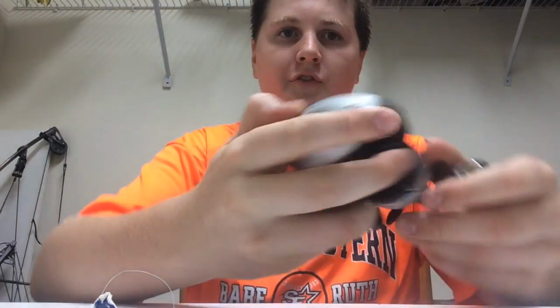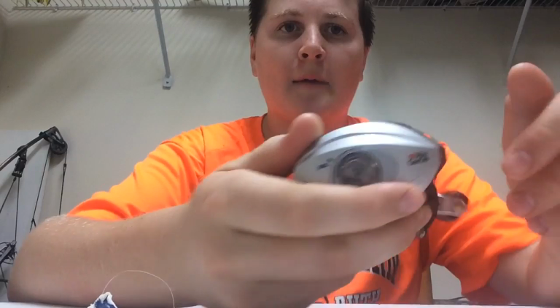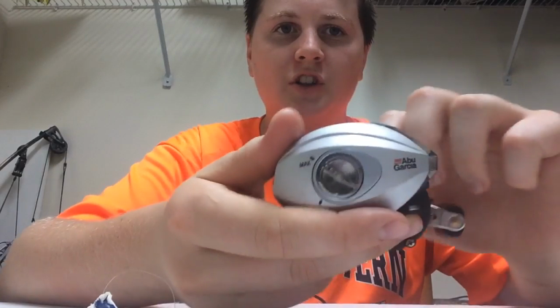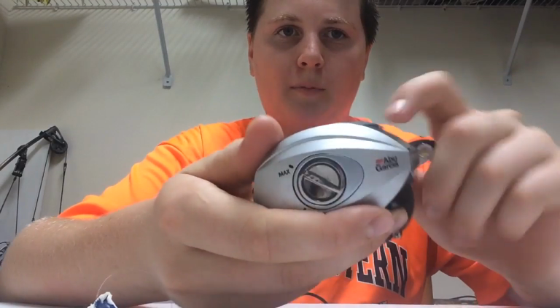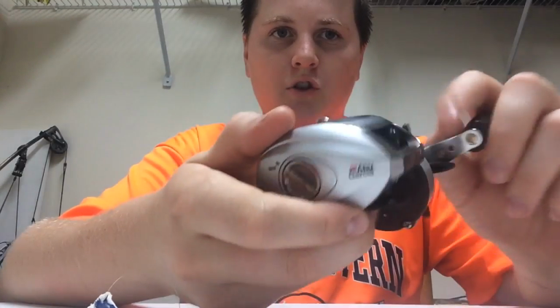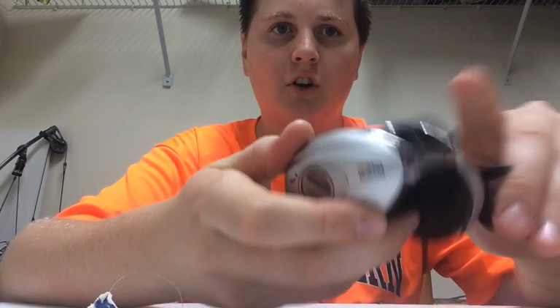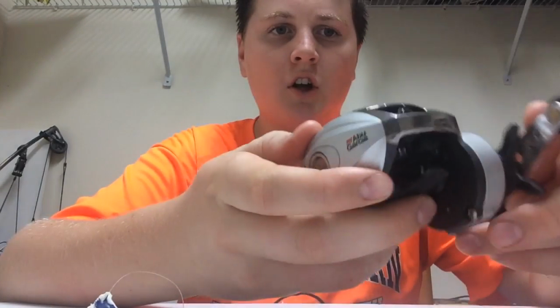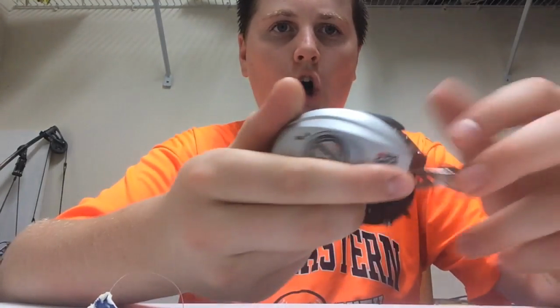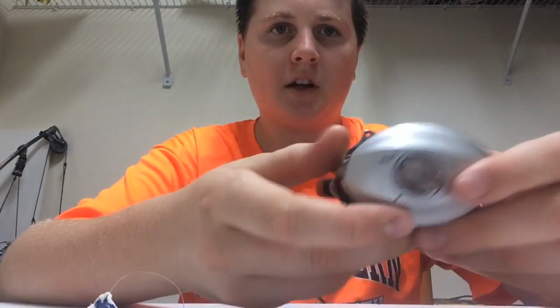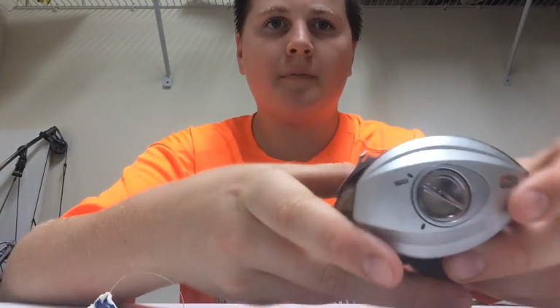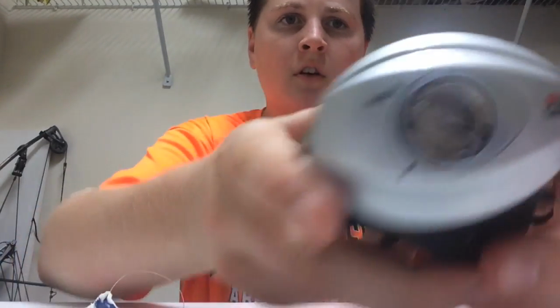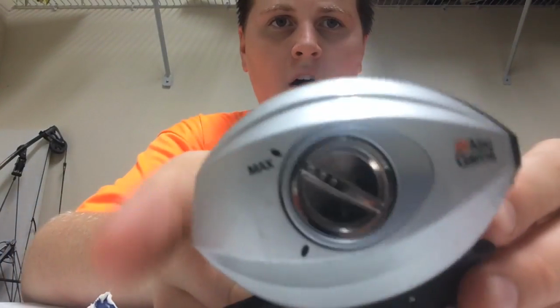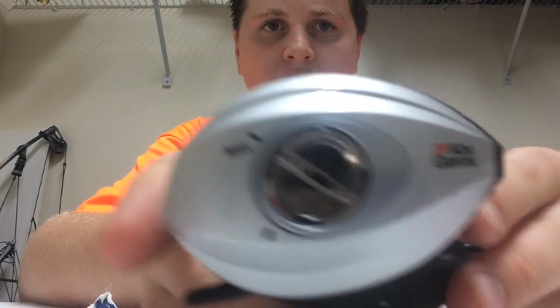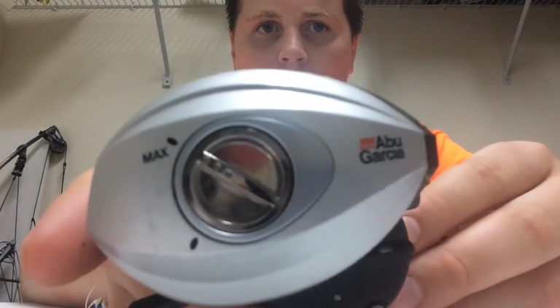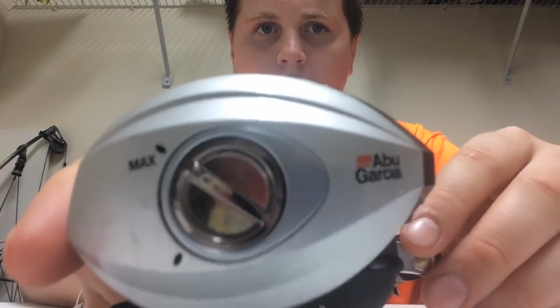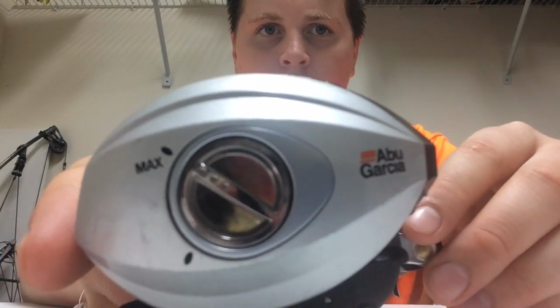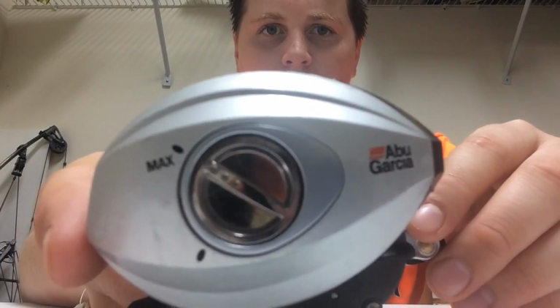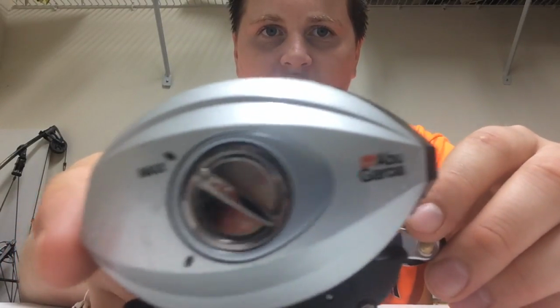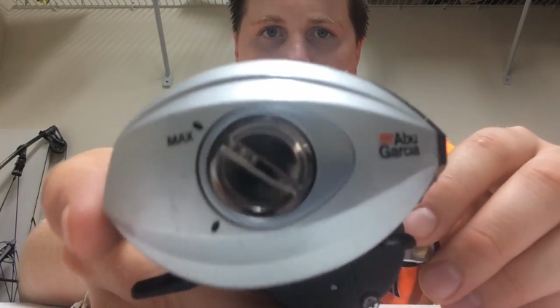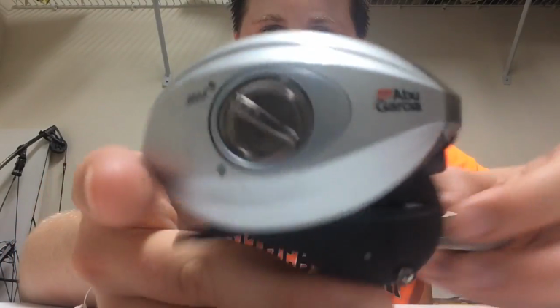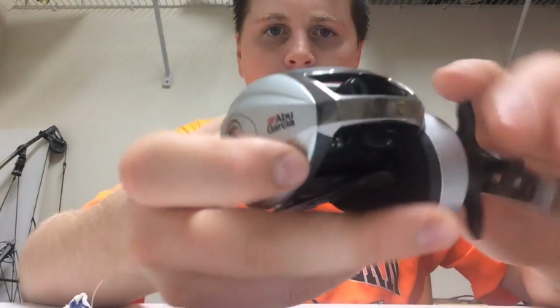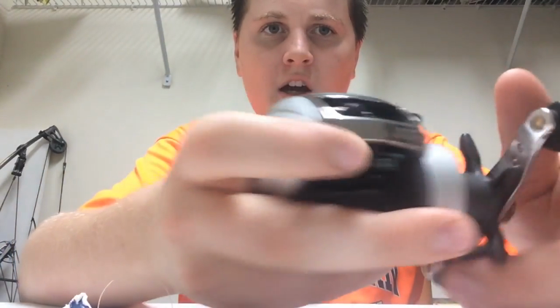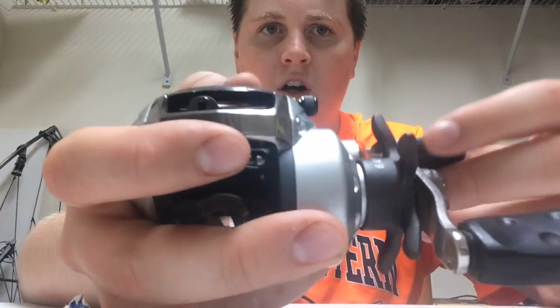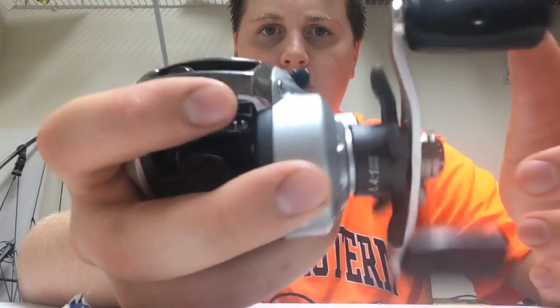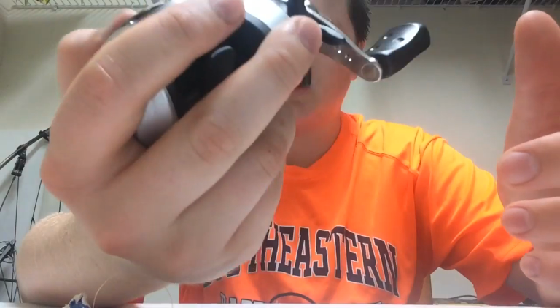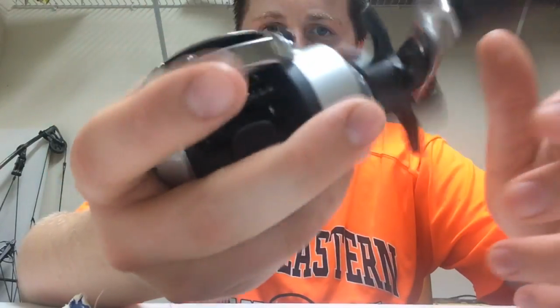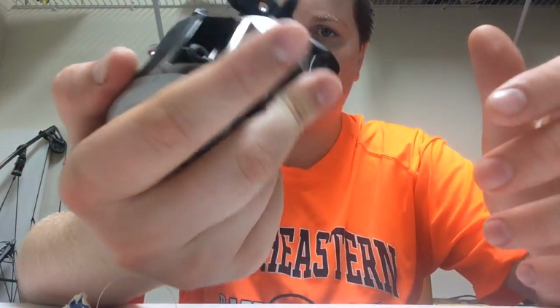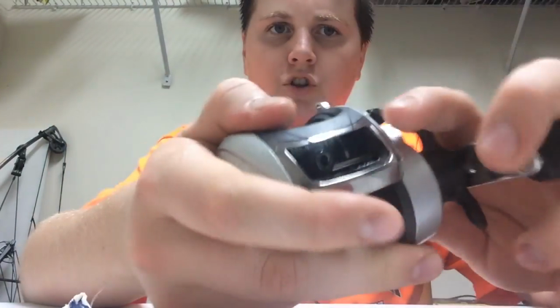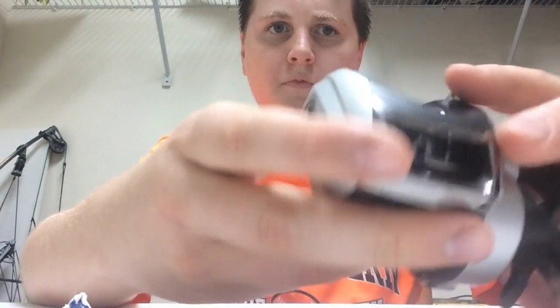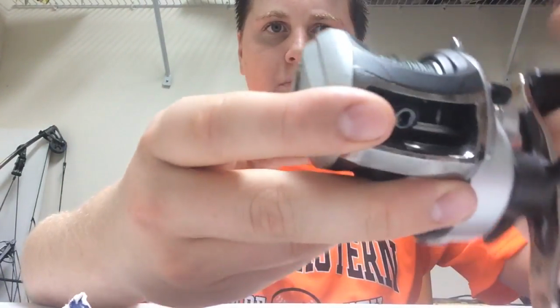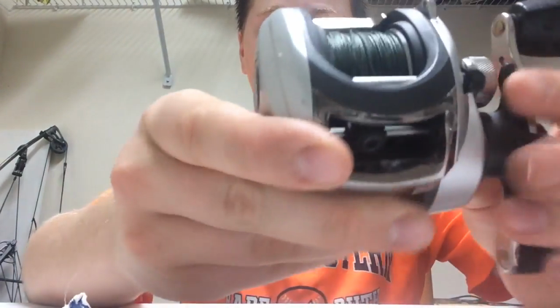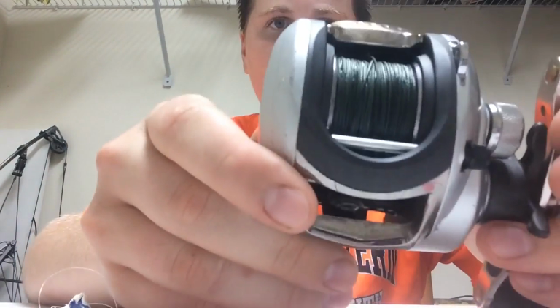I'm going to do it on the Abu Garcia Silver Max, which is a really good starting beginner reel. It's $60, it has six ball bearings, and I think it's an aluminum frame. I'll show you some close-ups on it.